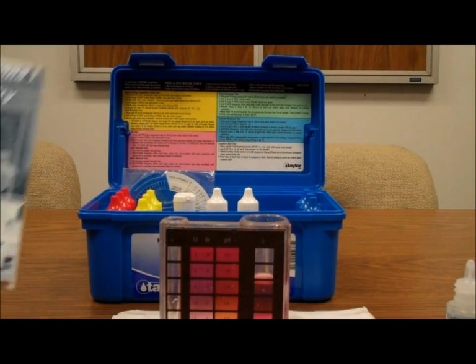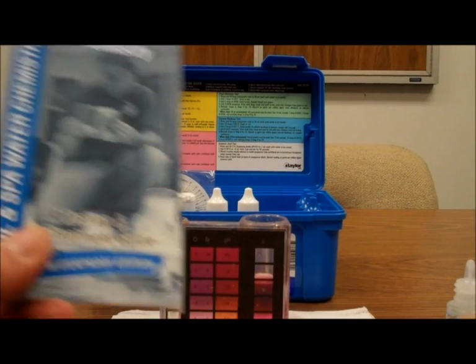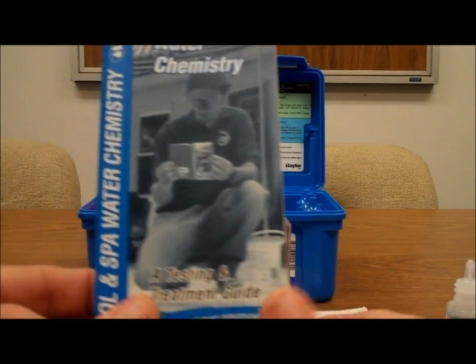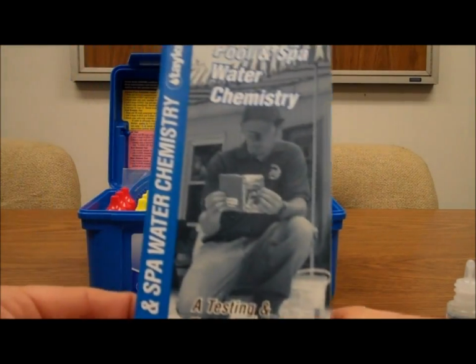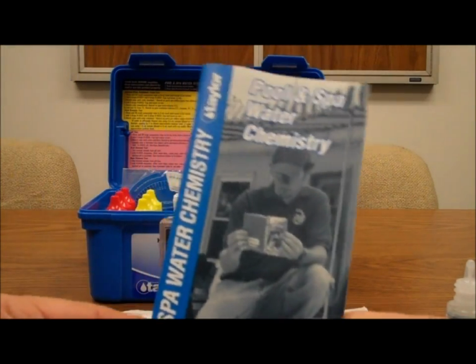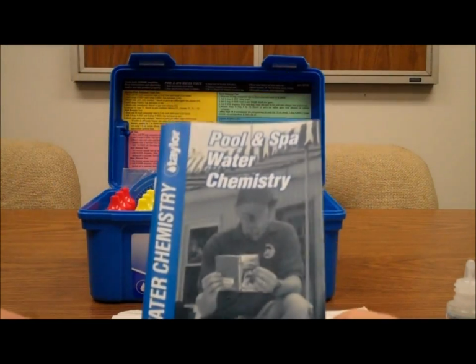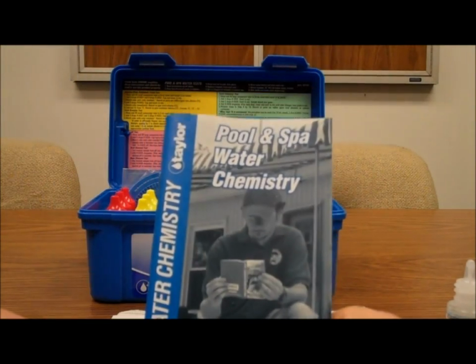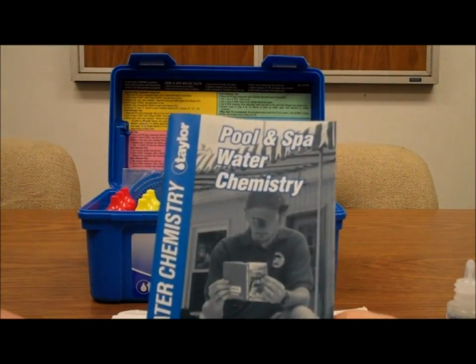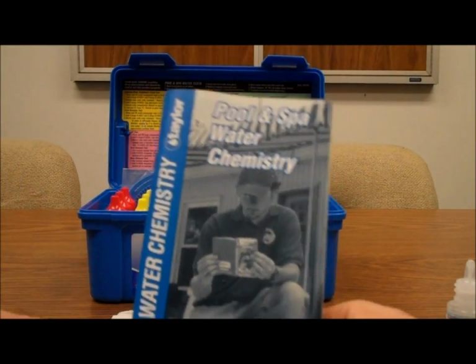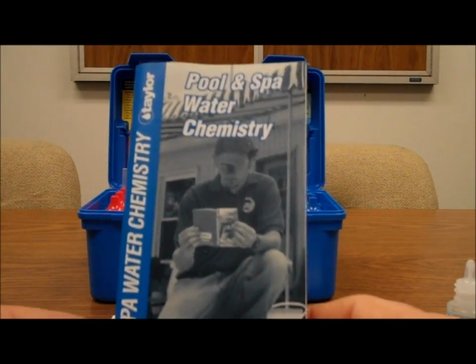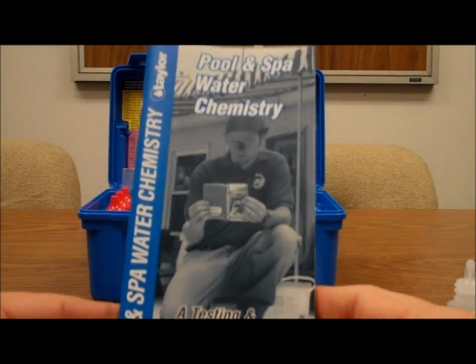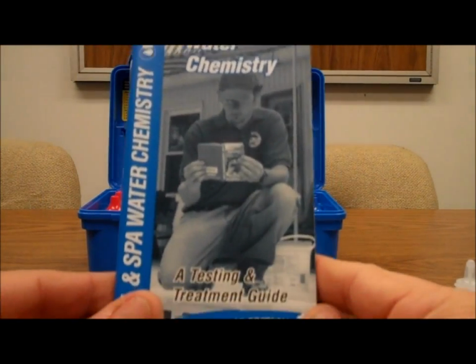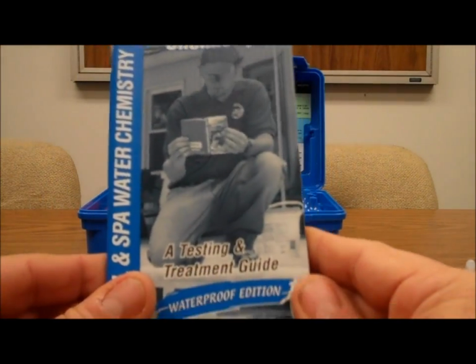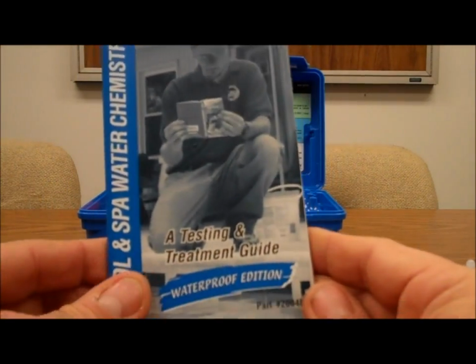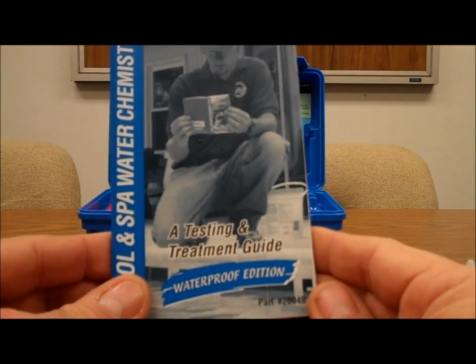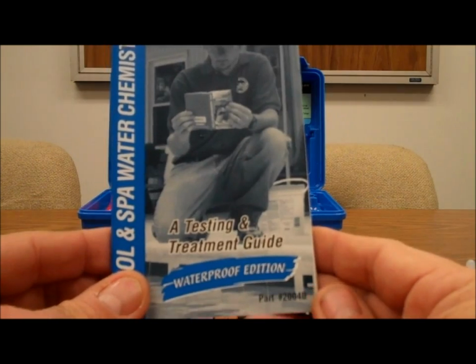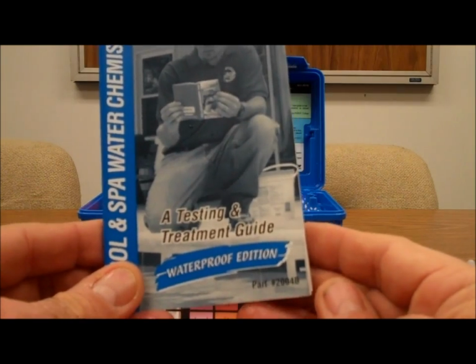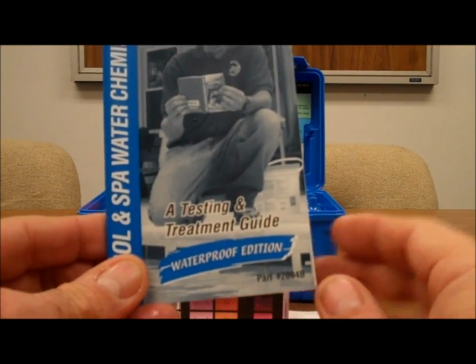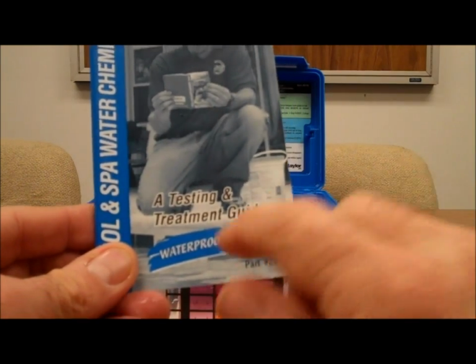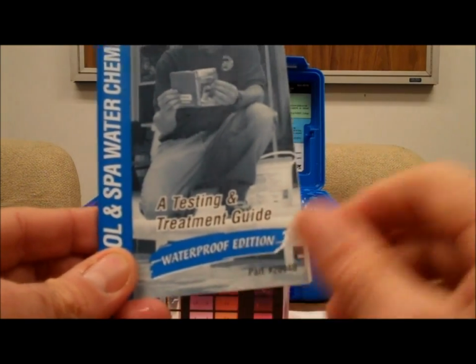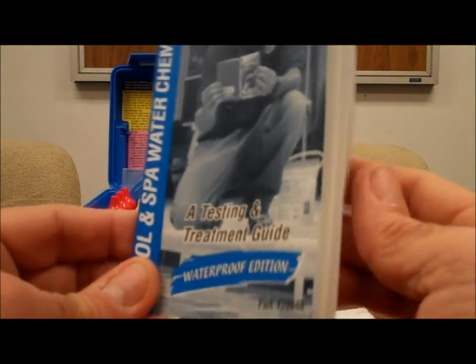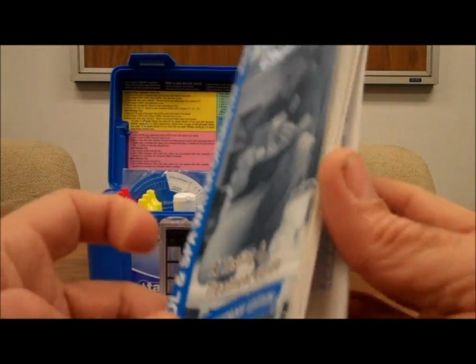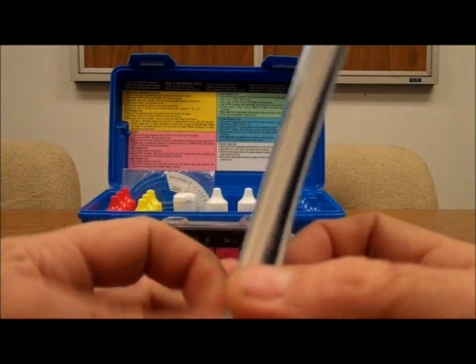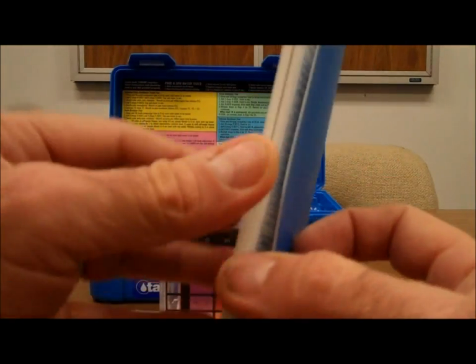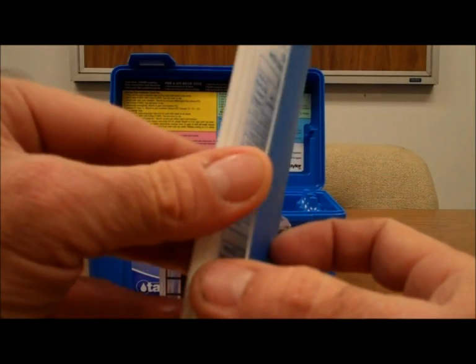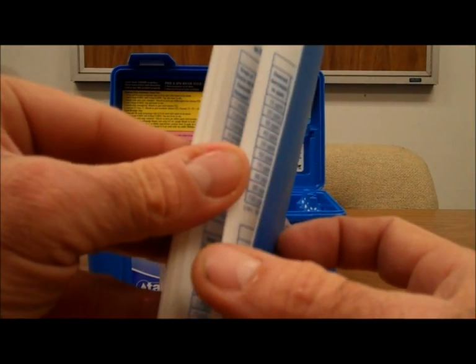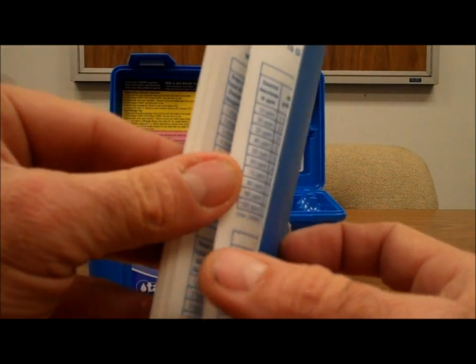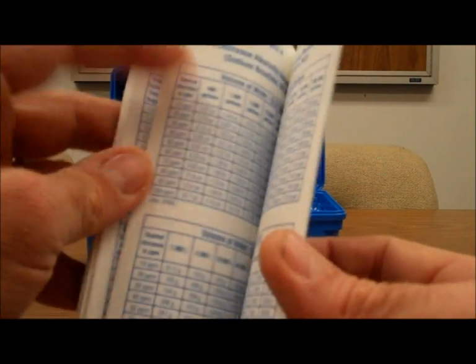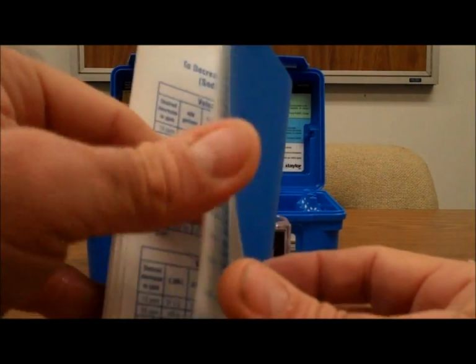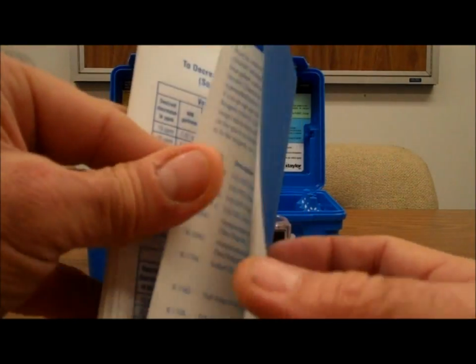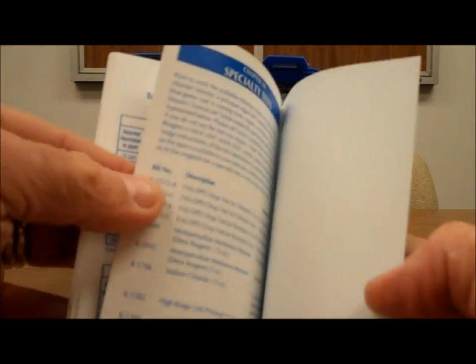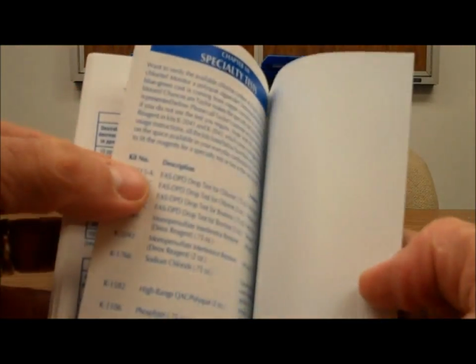We can refer to the testing and treatment guide by Taylor — it's a waterproof book — and heading to the back of the book, check the chart.